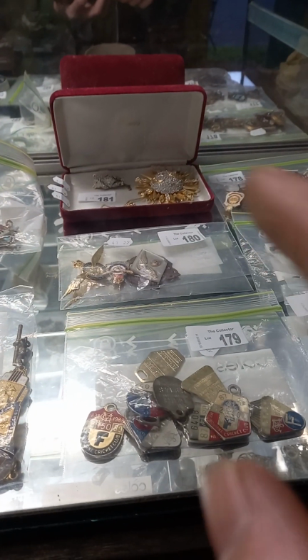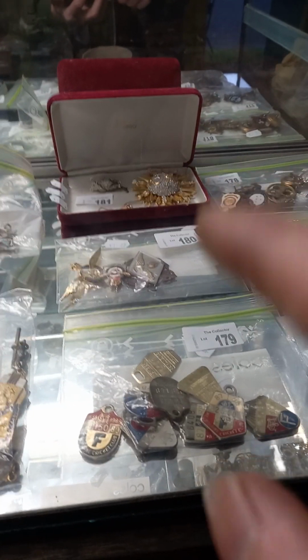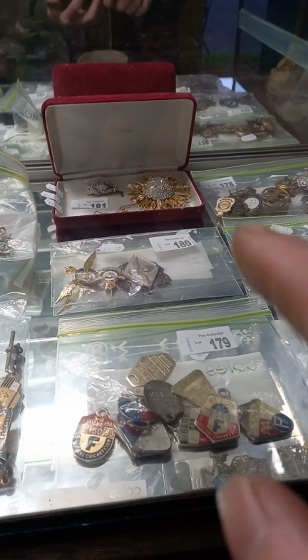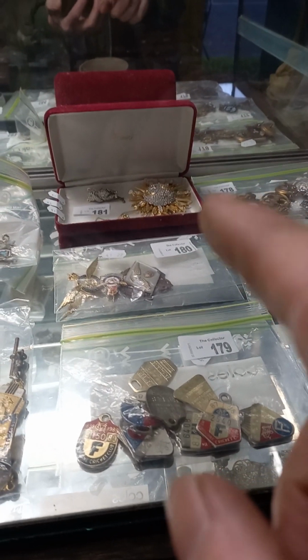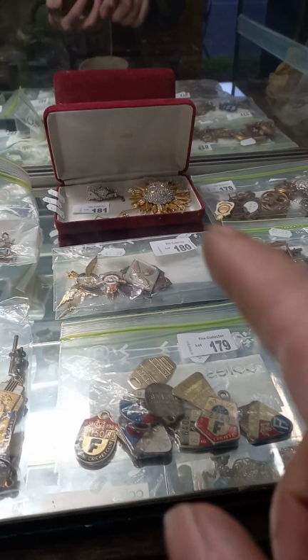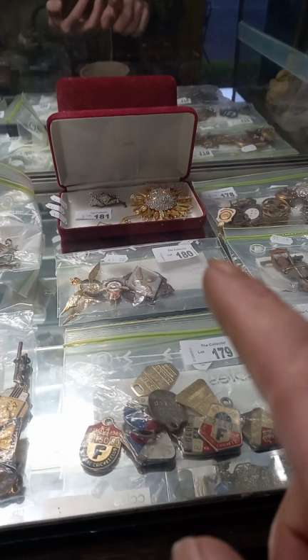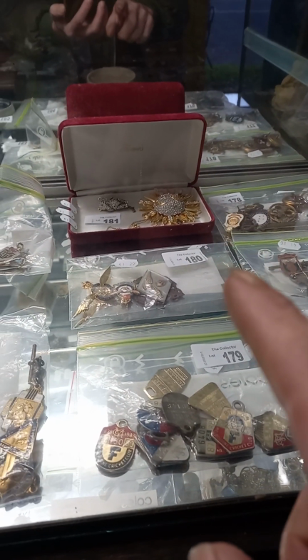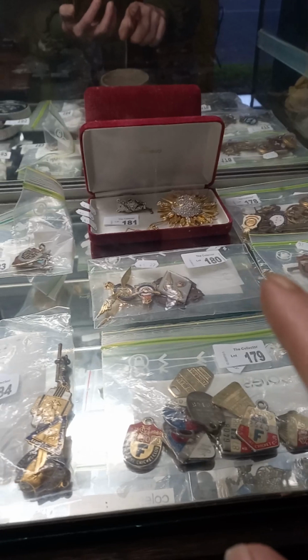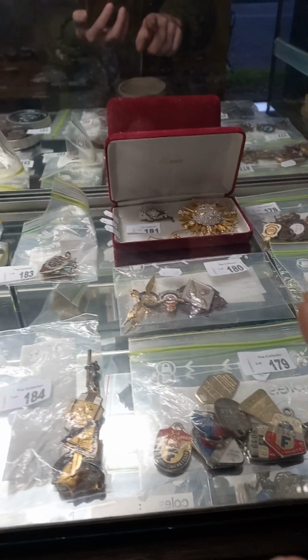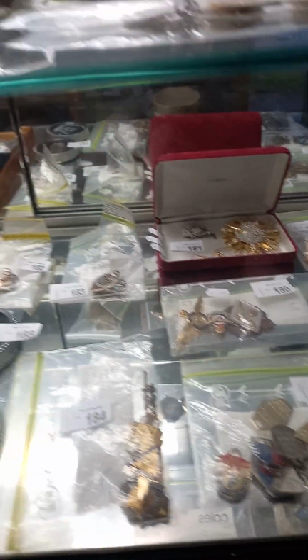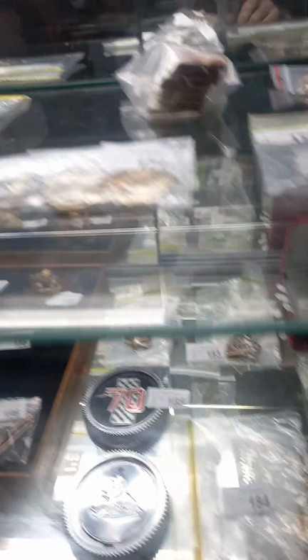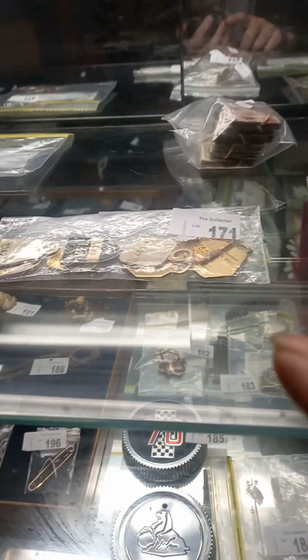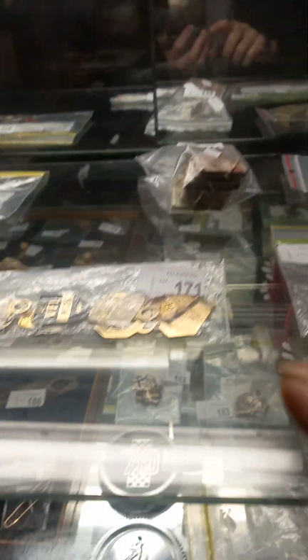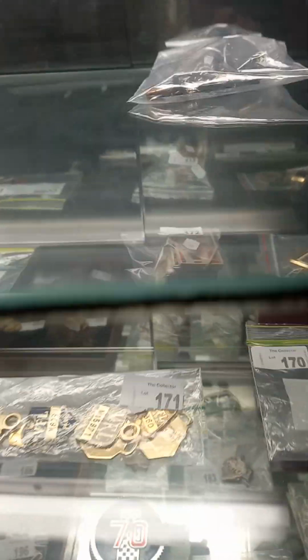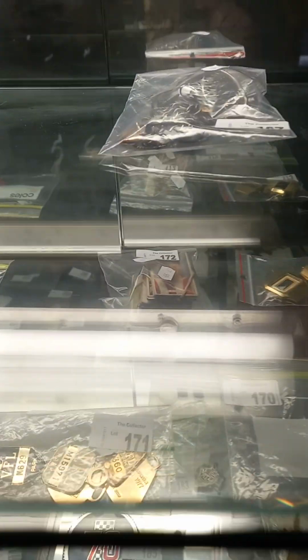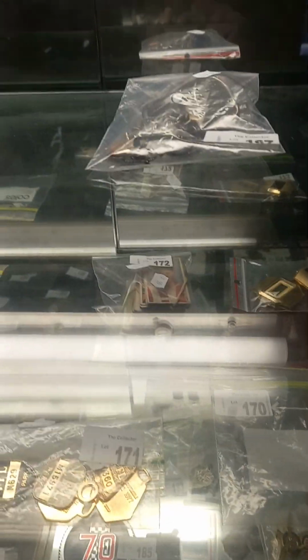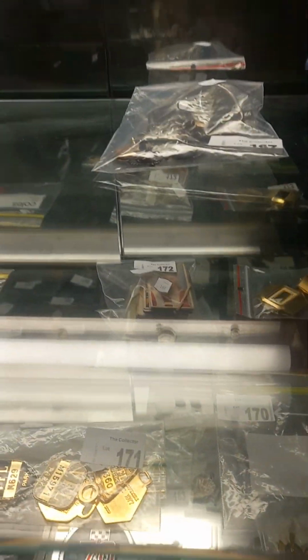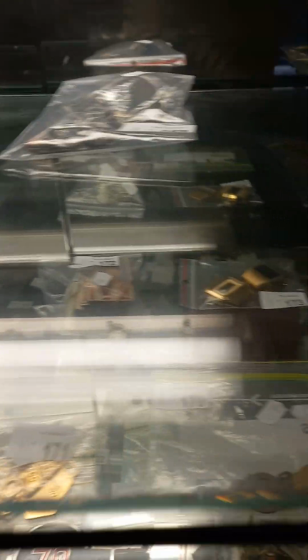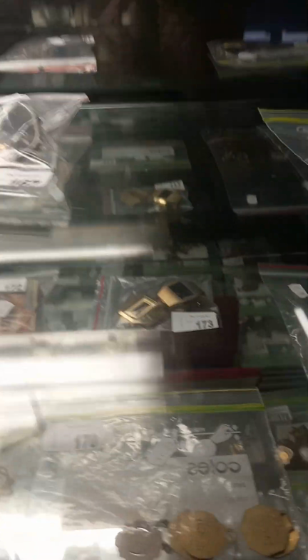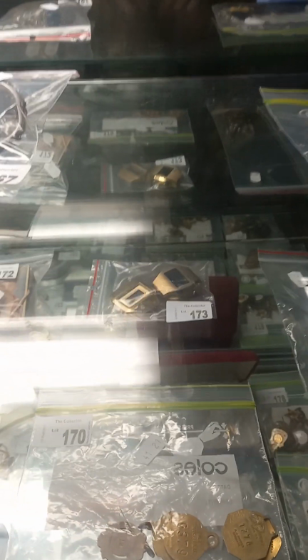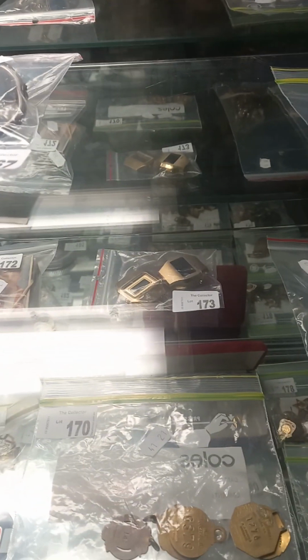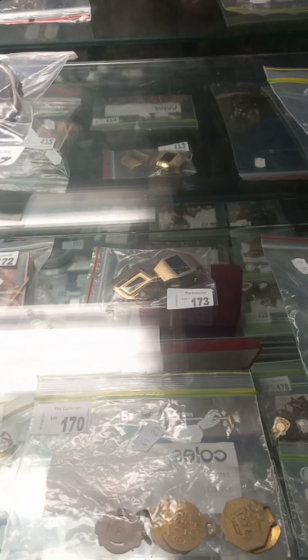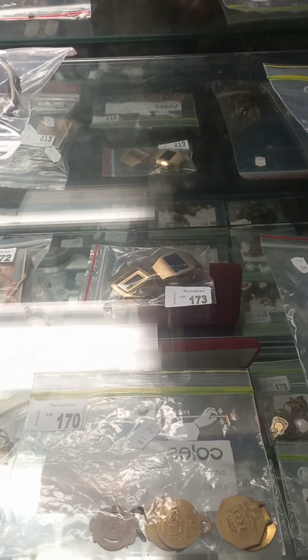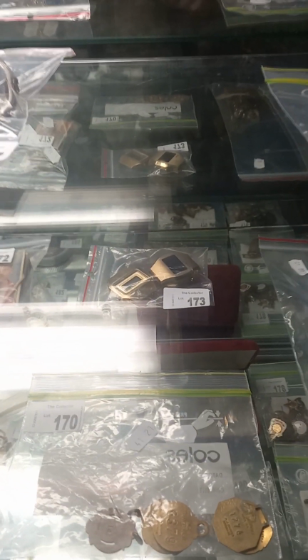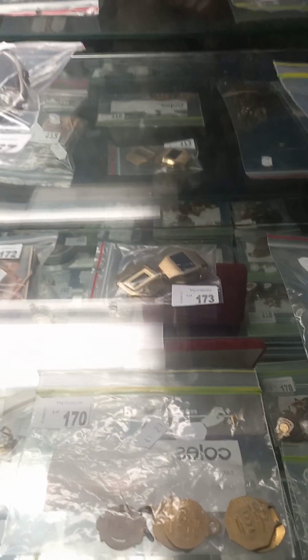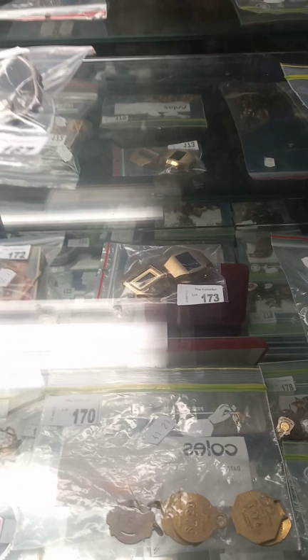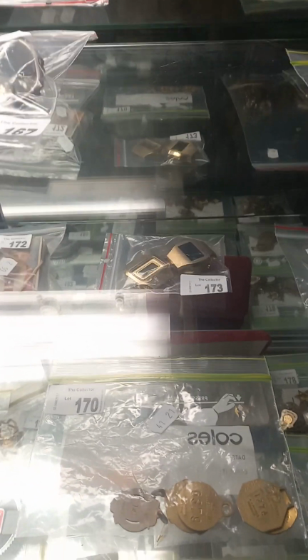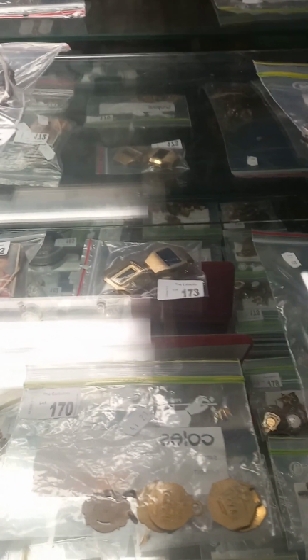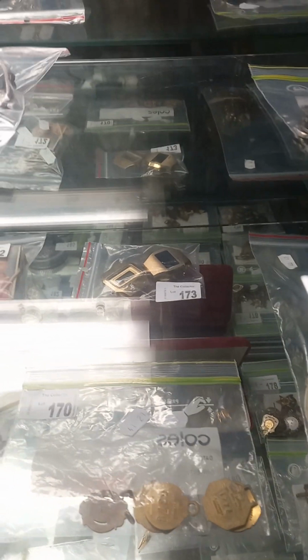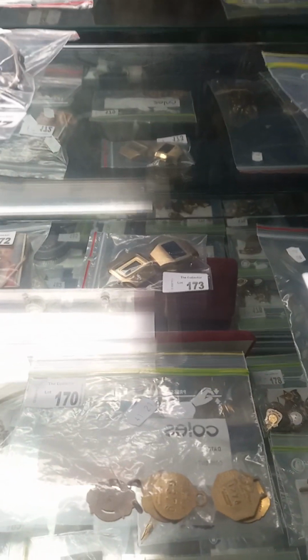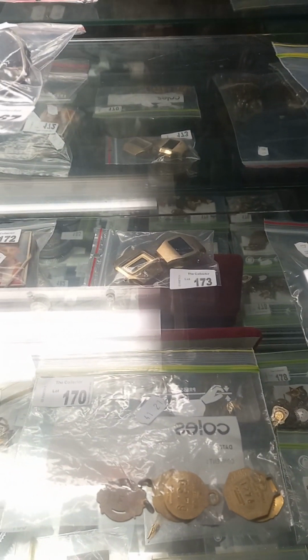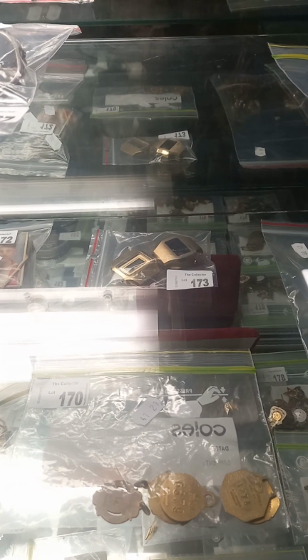Some nice costume jewellery. The big sort of sun and moon brooch is made by Swarovski. VFL Park medallions. There's some nice cigarette cards. A couple of nice watches.